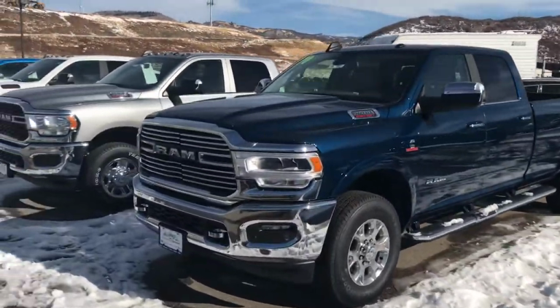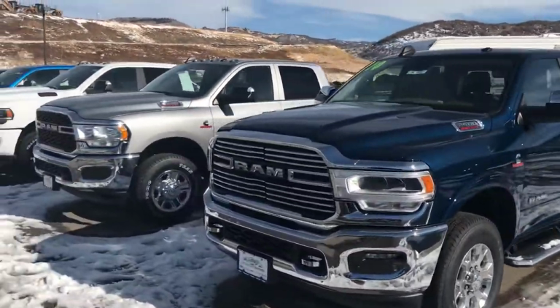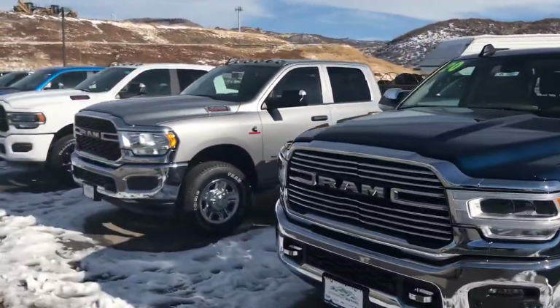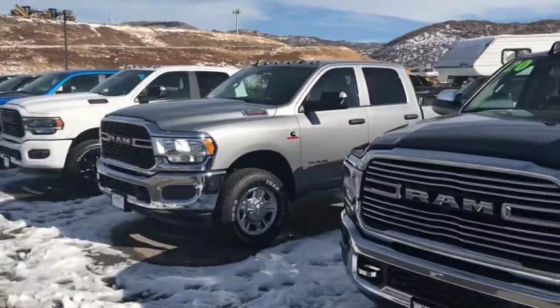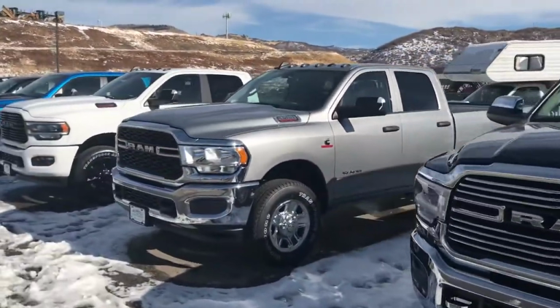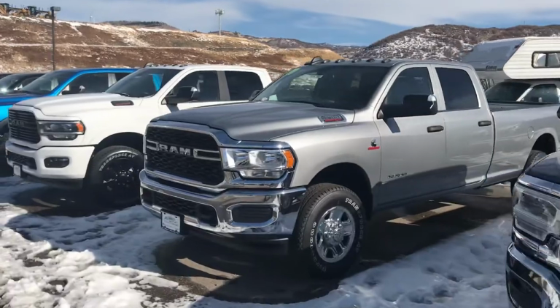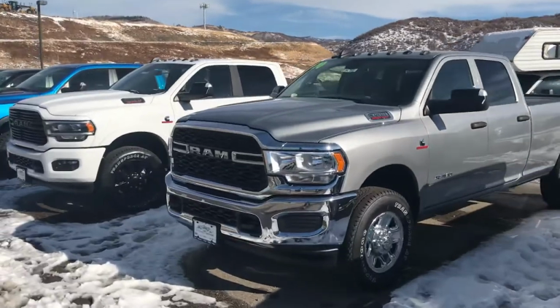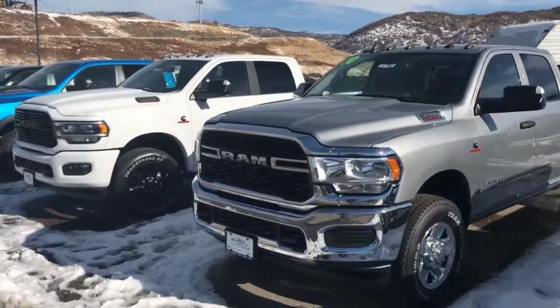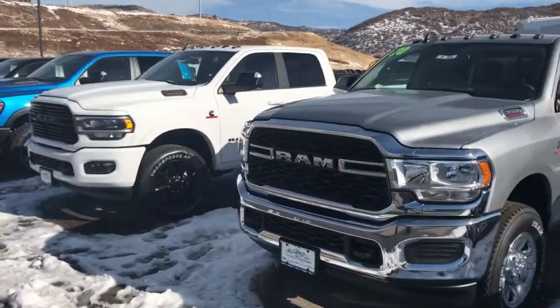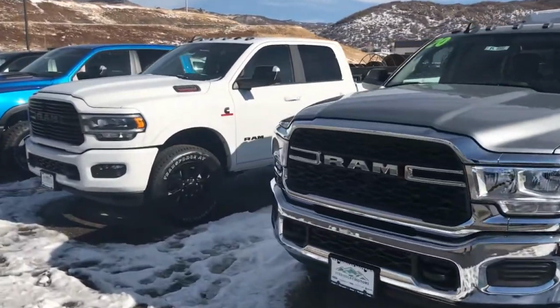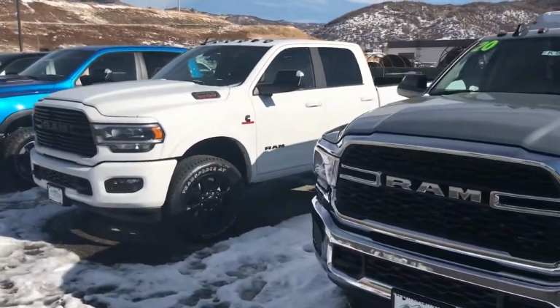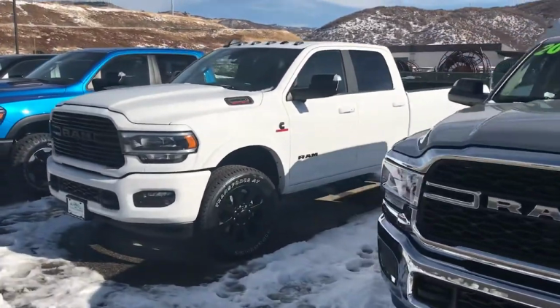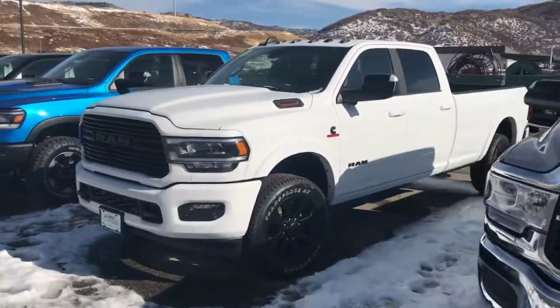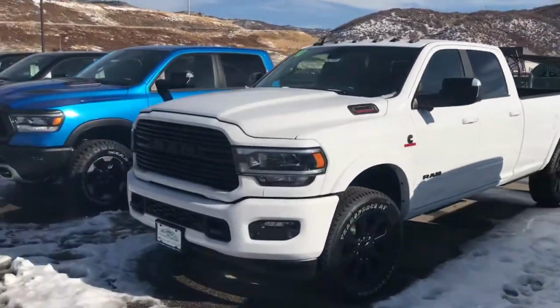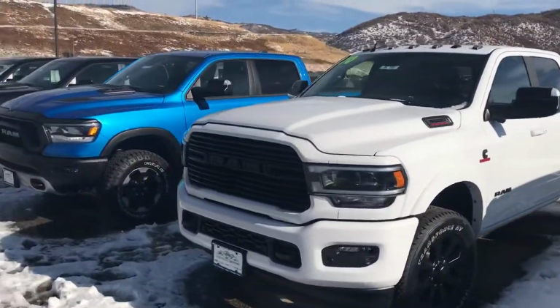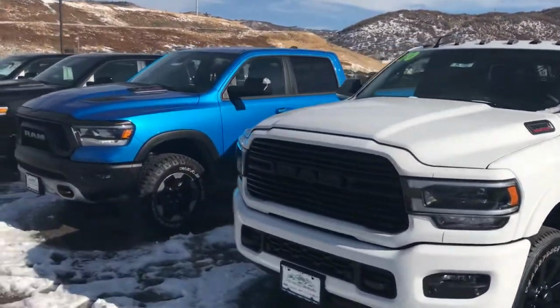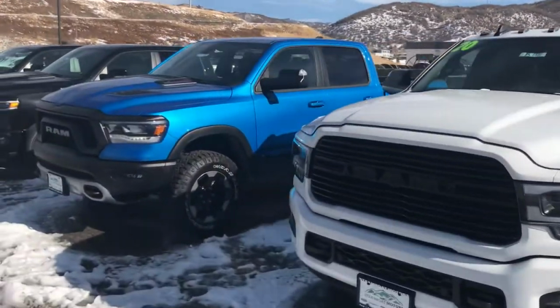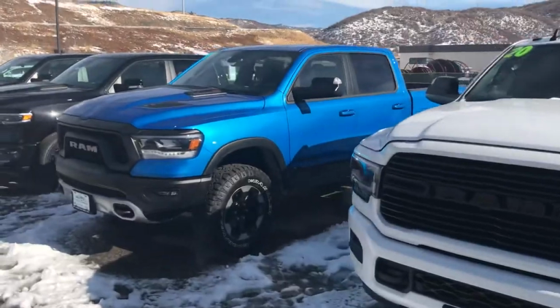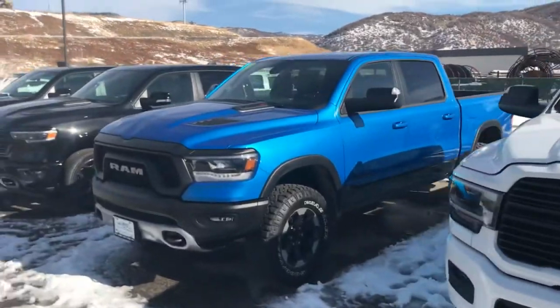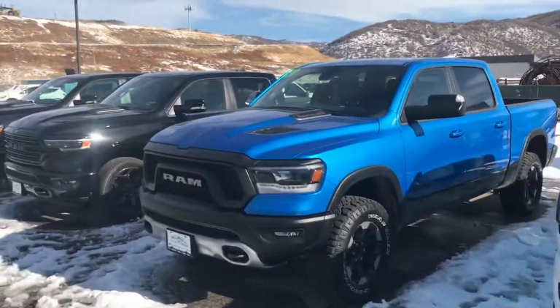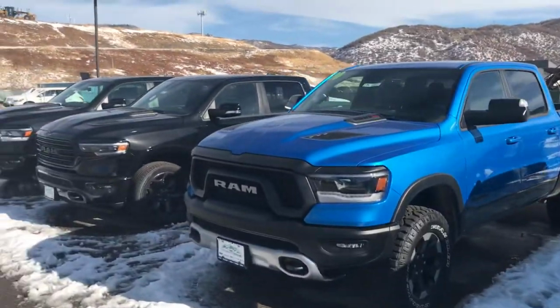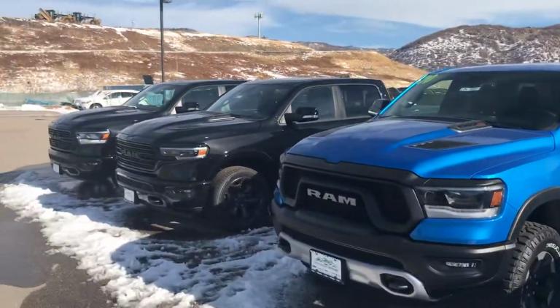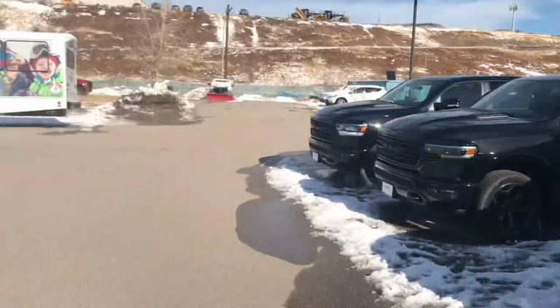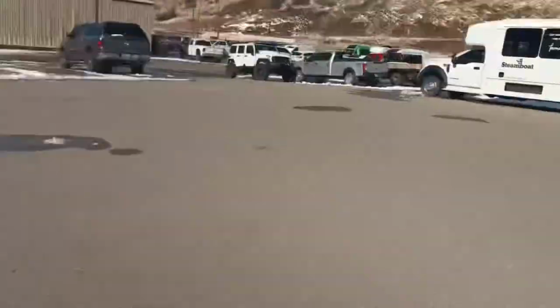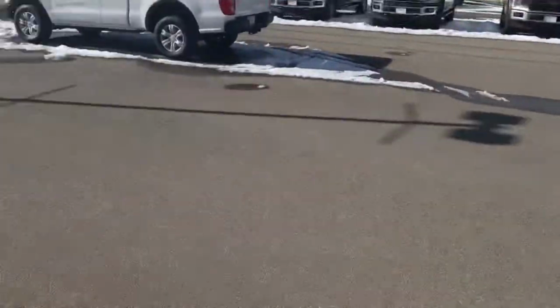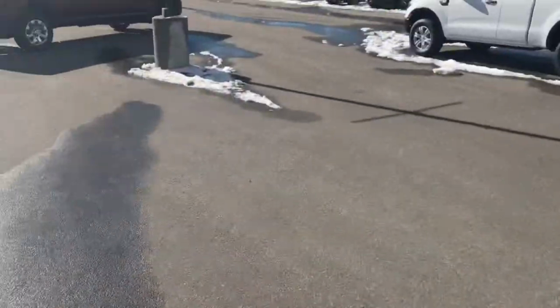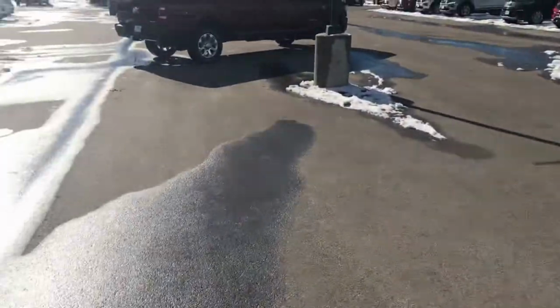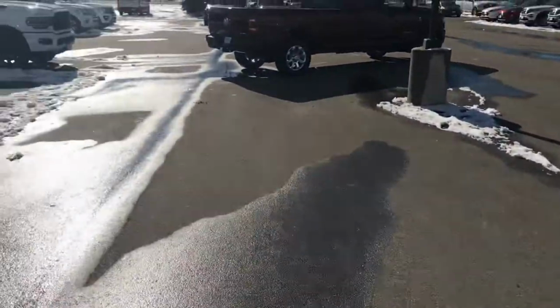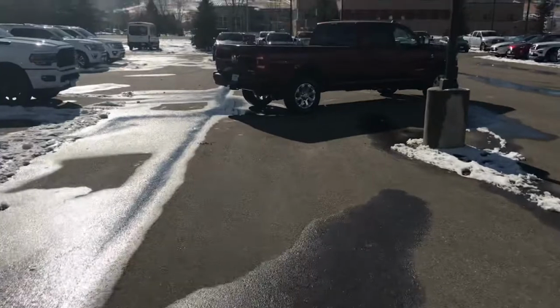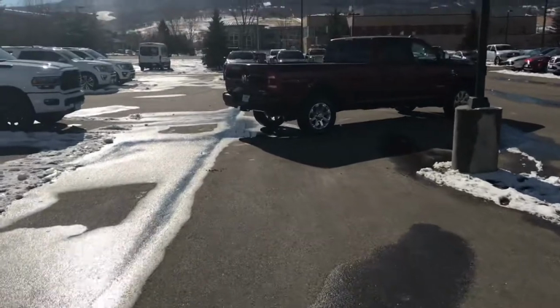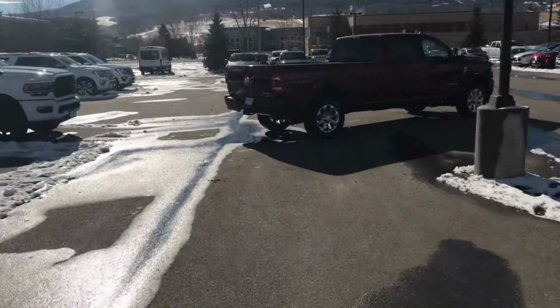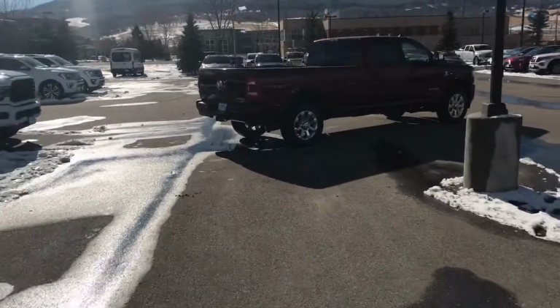2500s, 3500s — we've got Laramies, we've got Tradesman, we've got a magnificent selection. We even got an EcoDiesel. There are so many cool things happening right here at Steamboat Motors. Give us a call today.